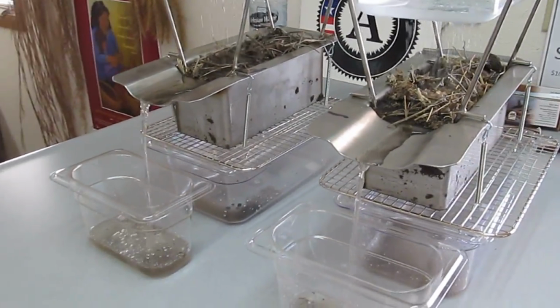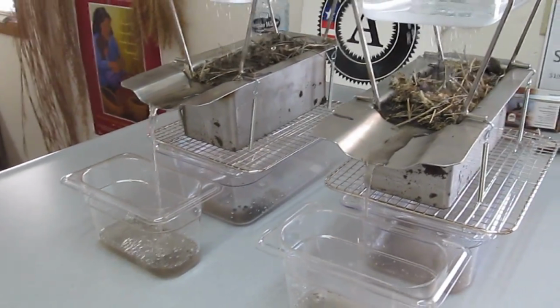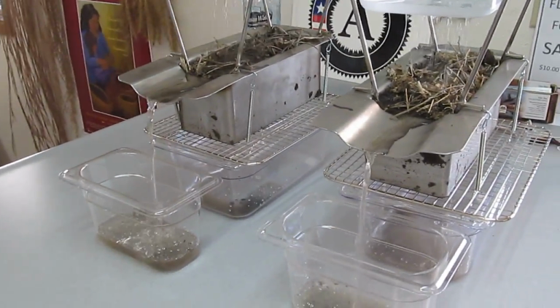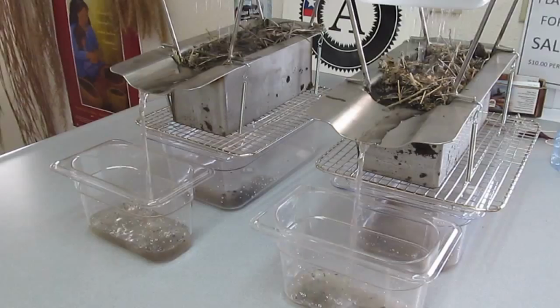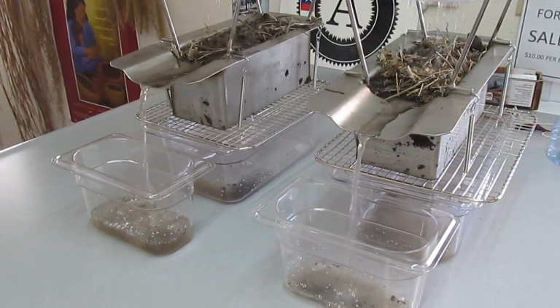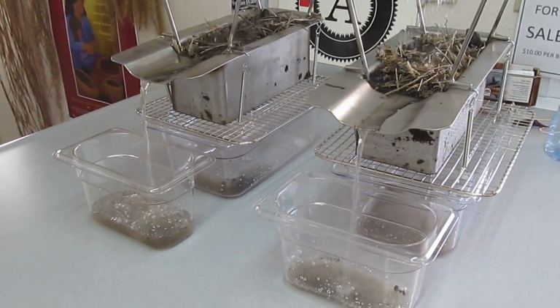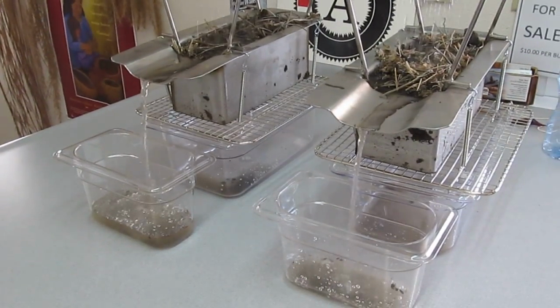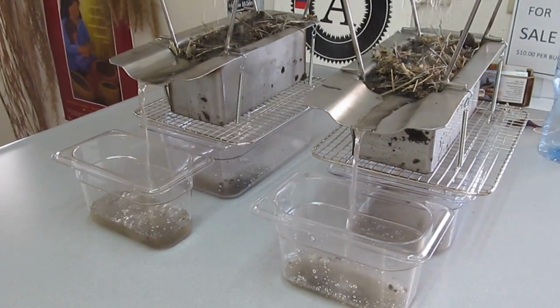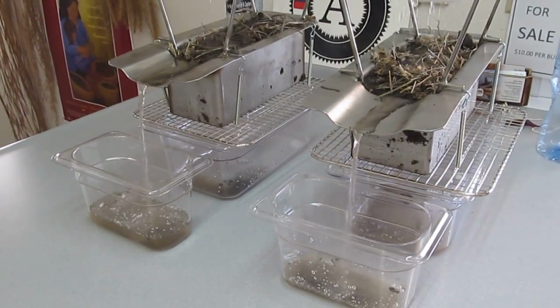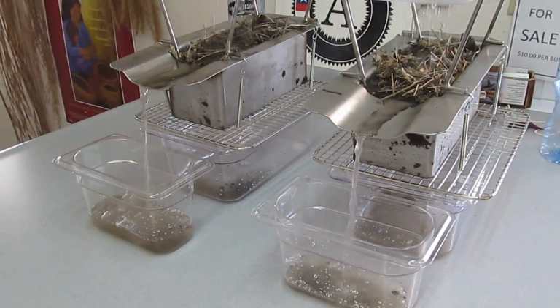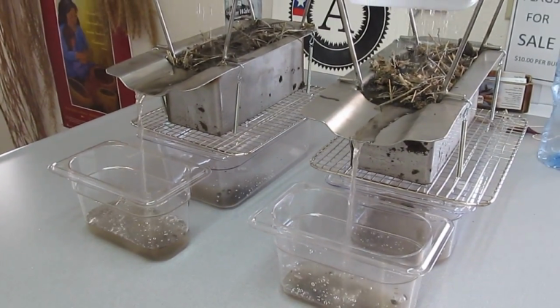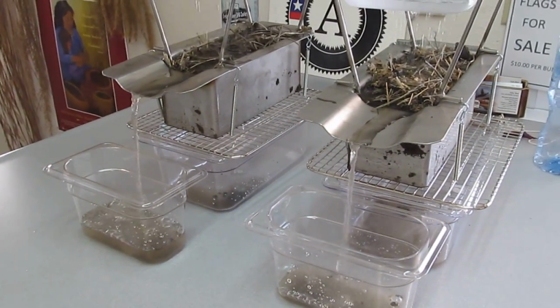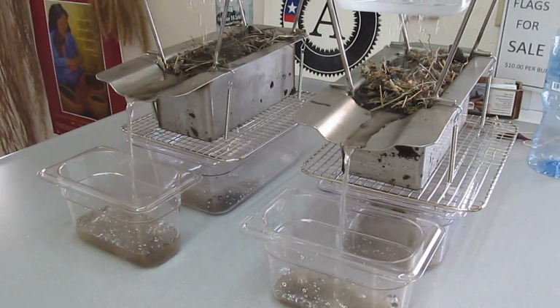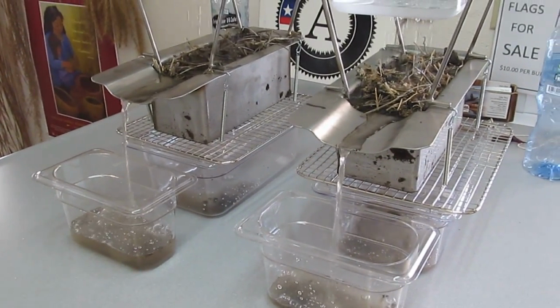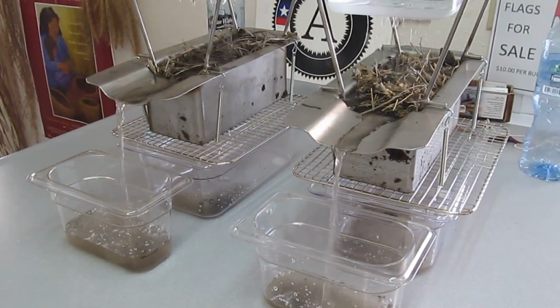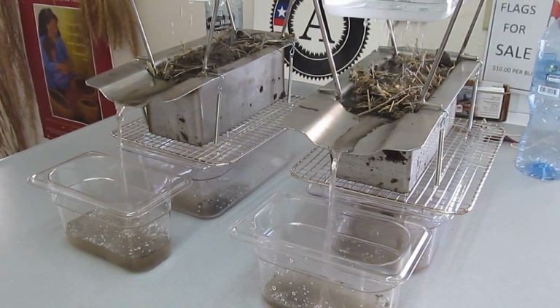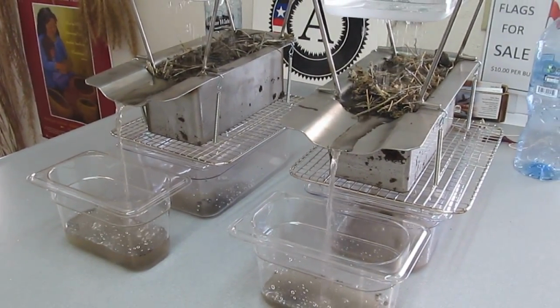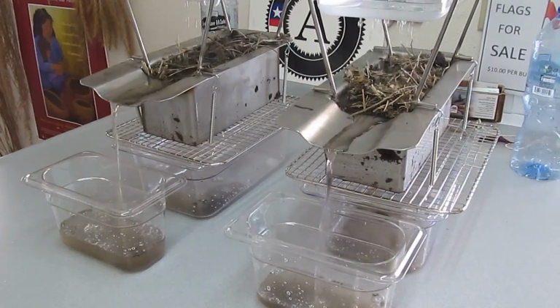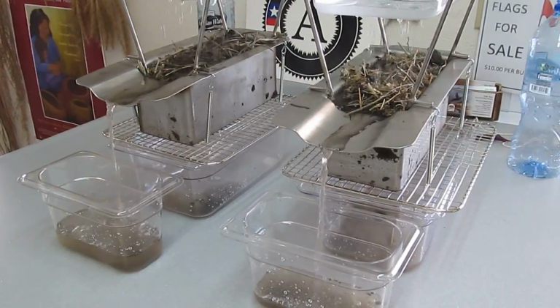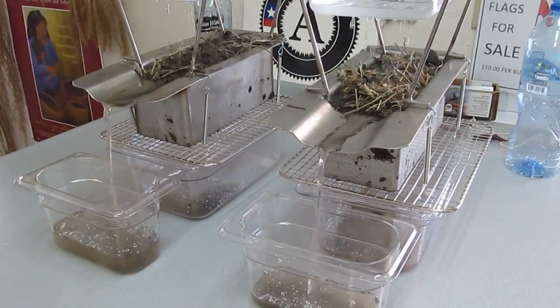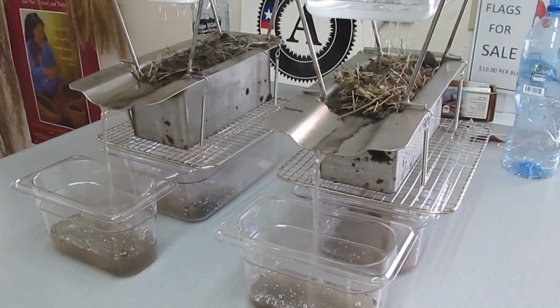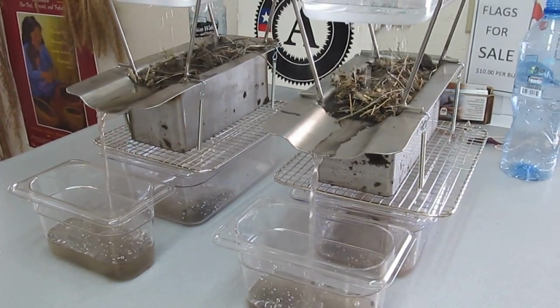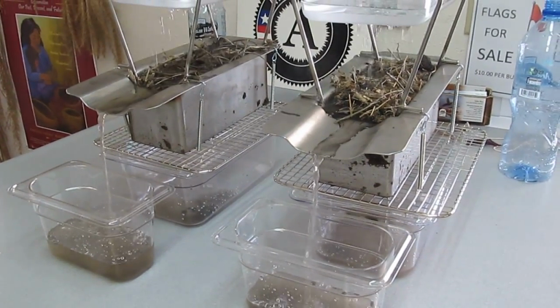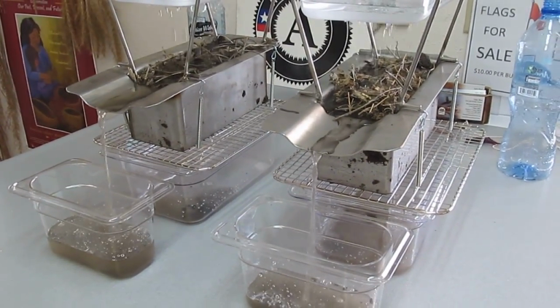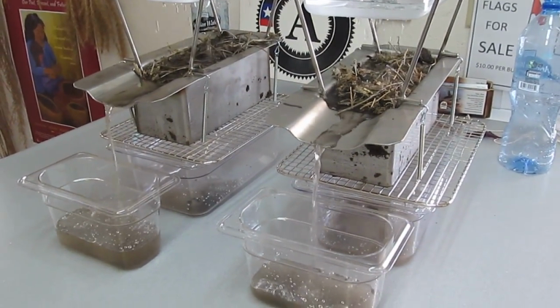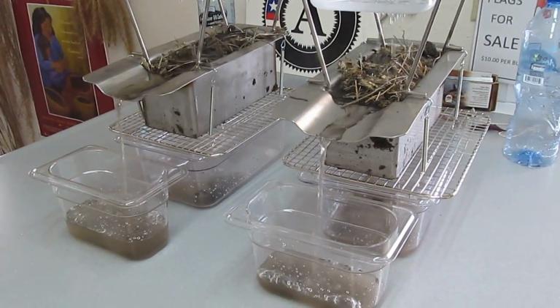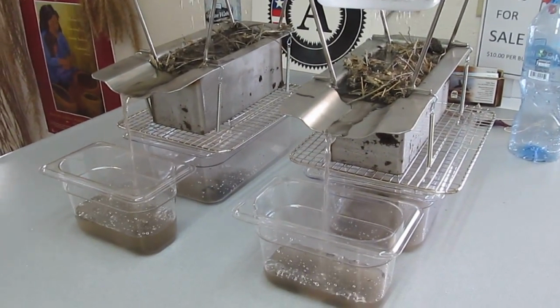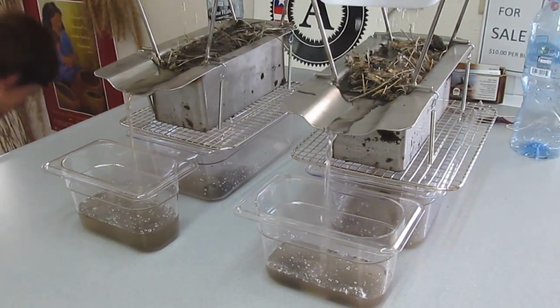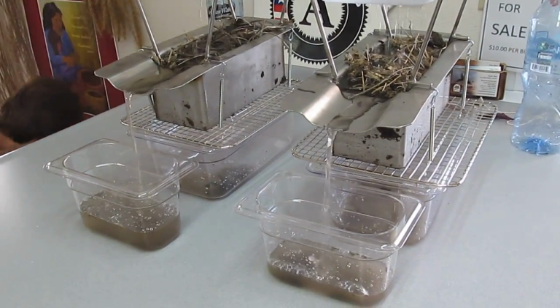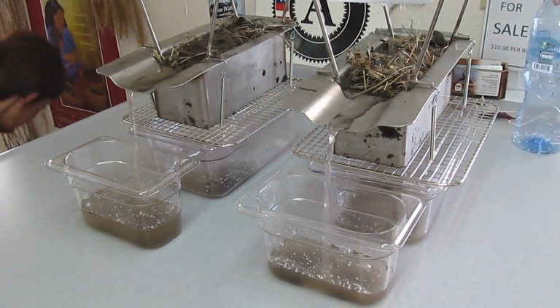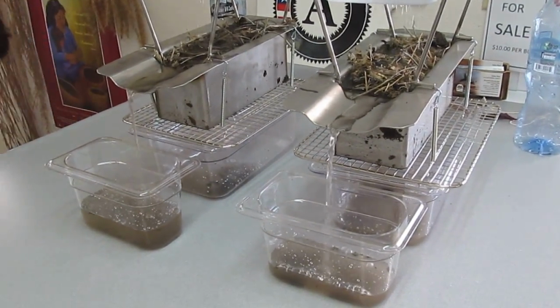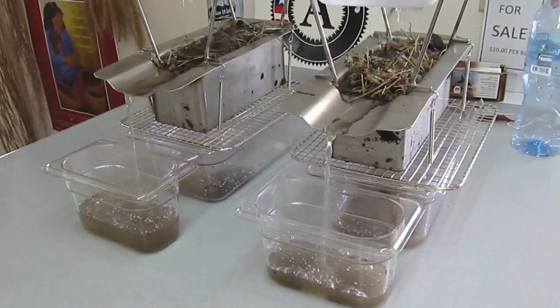On the left, we have our tilled soil that has soybean residue, and on the right, we have our no-till soil with natural cover crop and soybean residue.